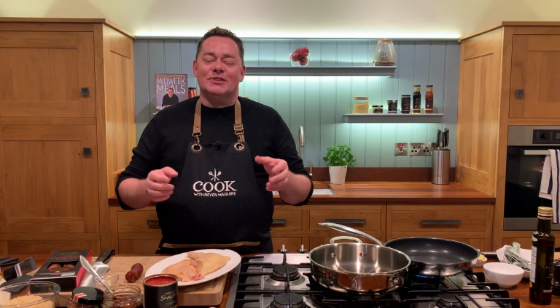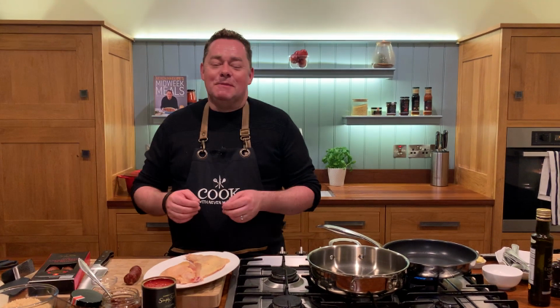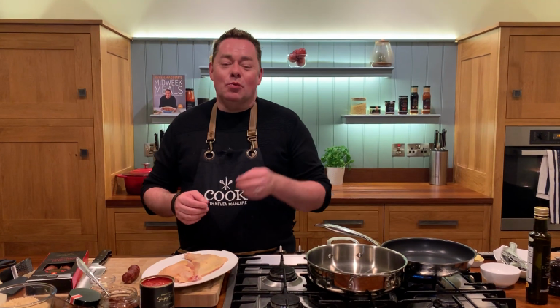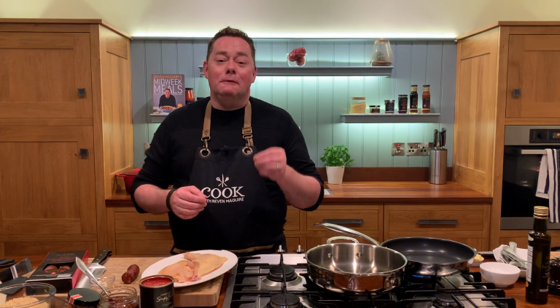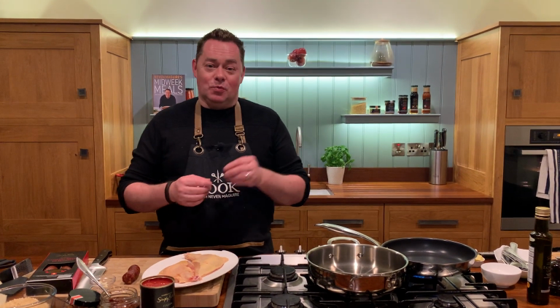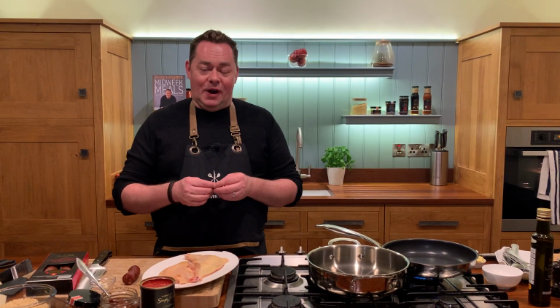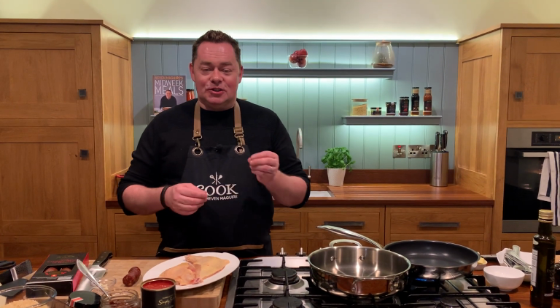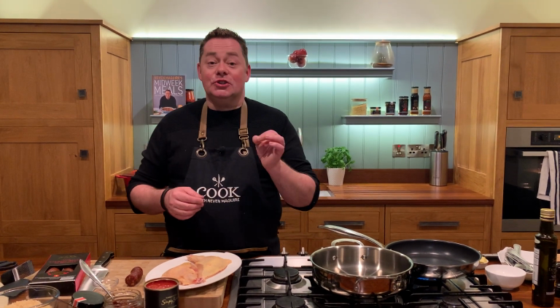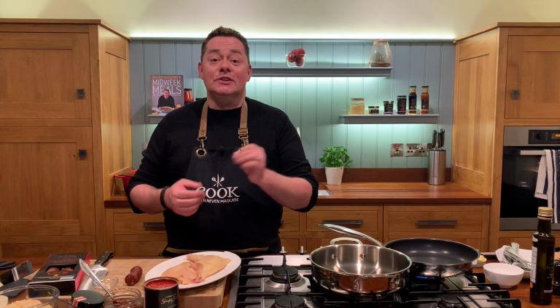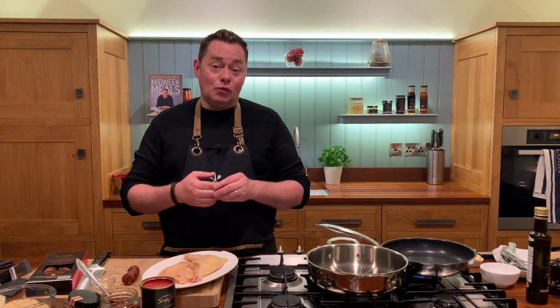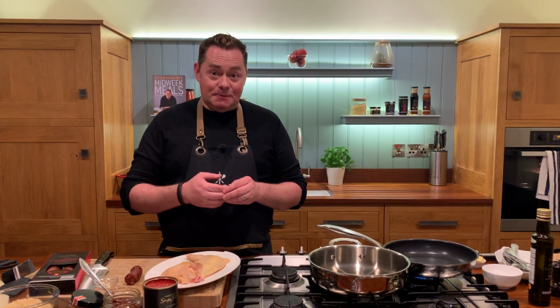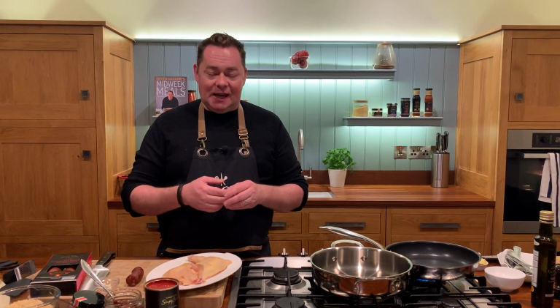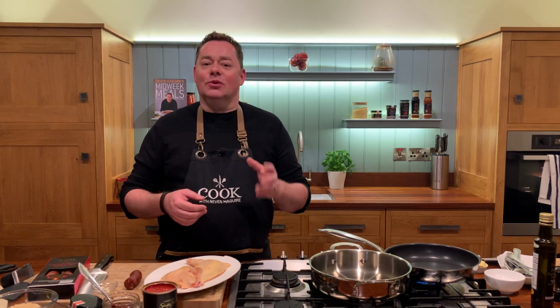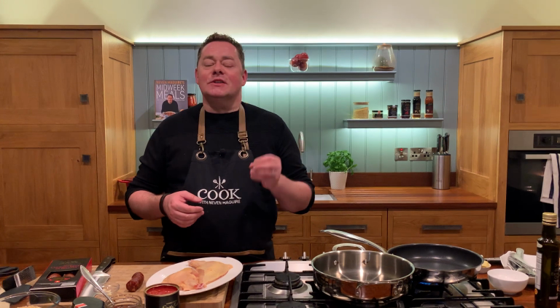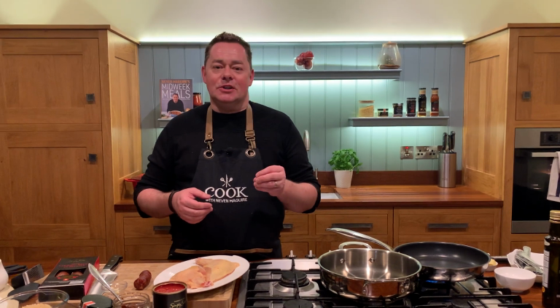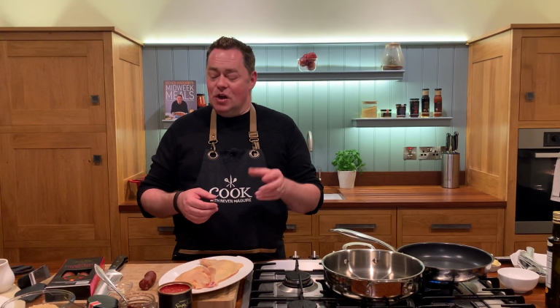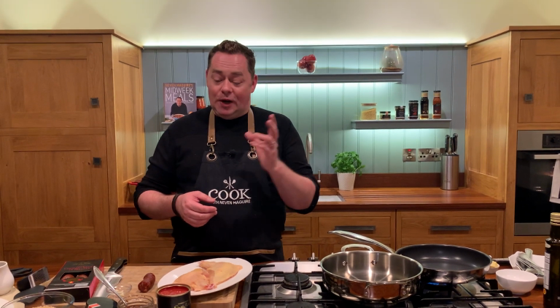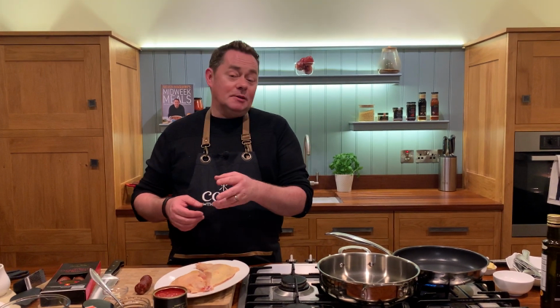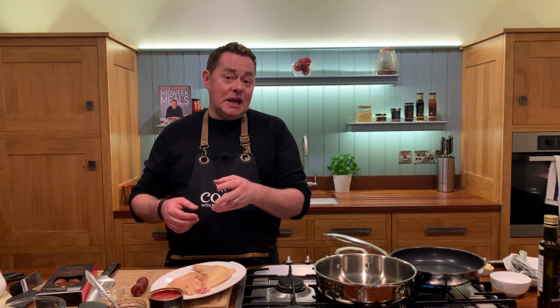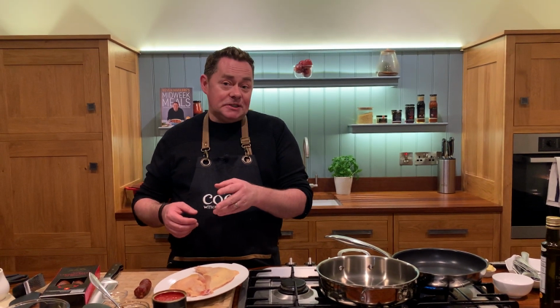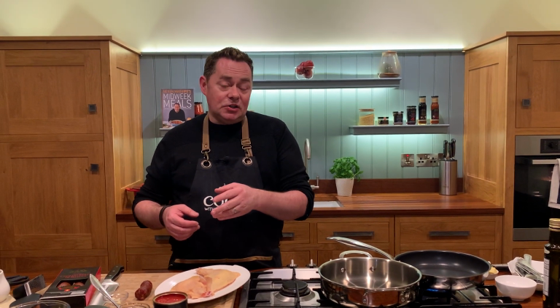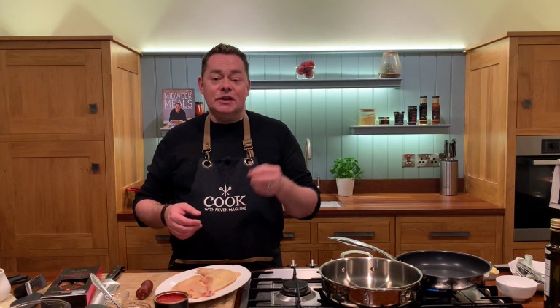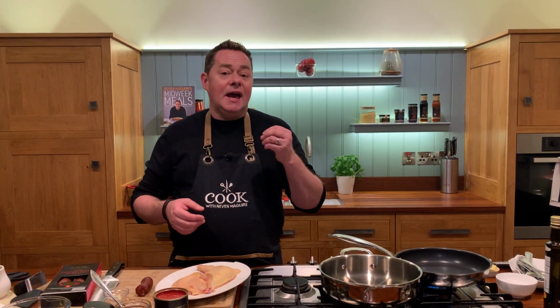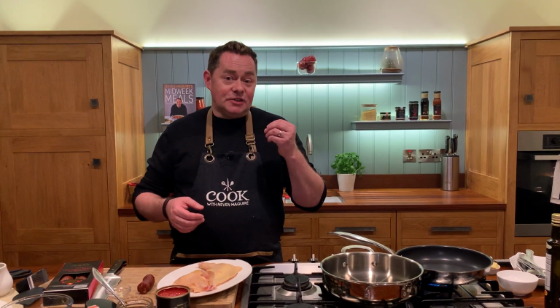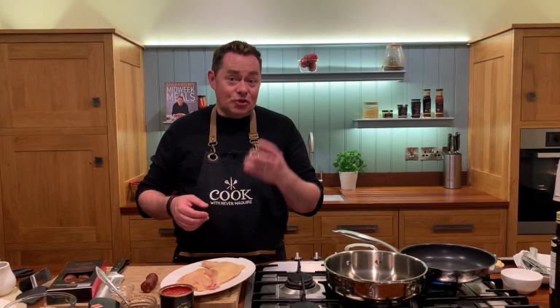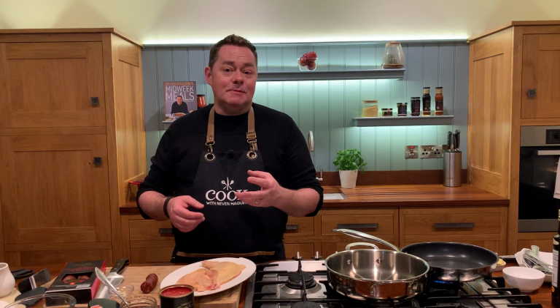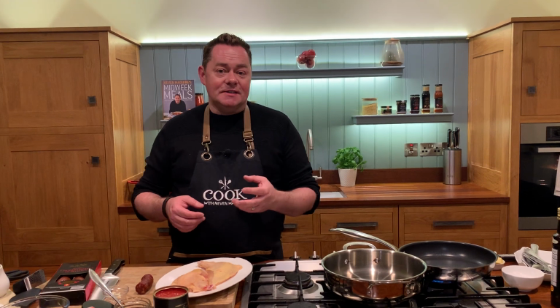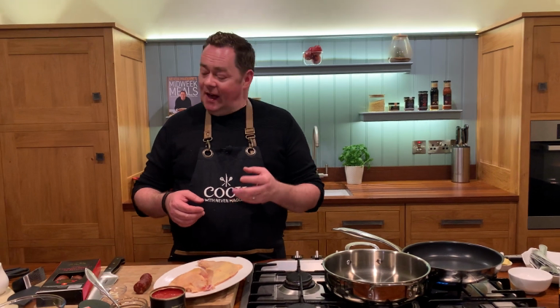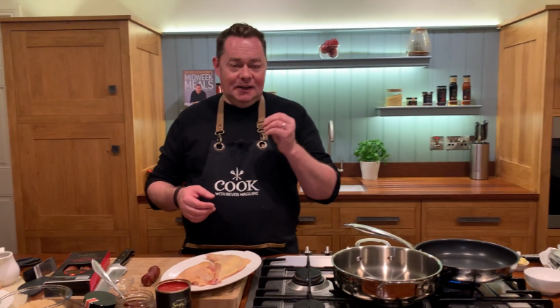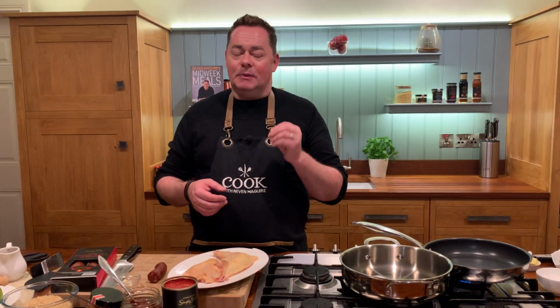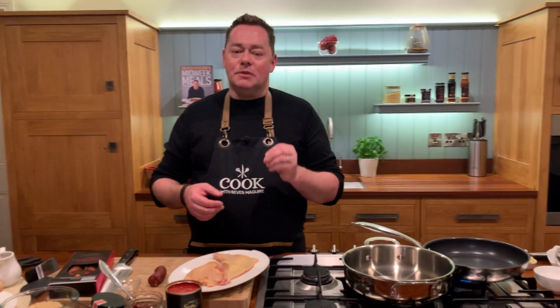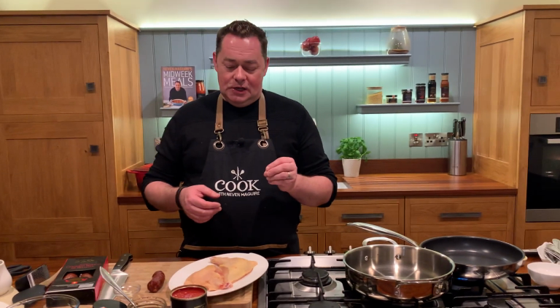This recipe is a one-pot wonder — a chicken, chorizo and rice bake. It's so quick and so delicious. We're going to add some lovely Cajun spice into it, some sun-dried tomatoes, and it's going to be absolutely delicious.